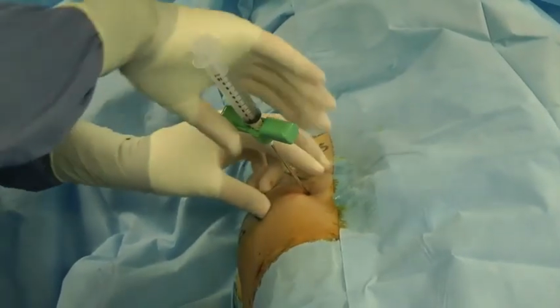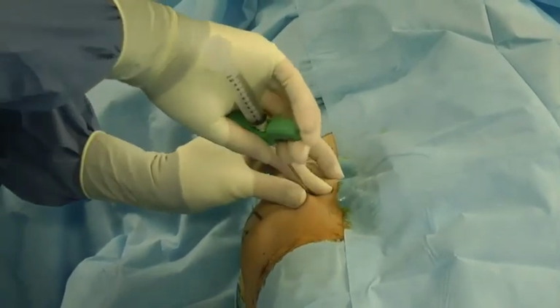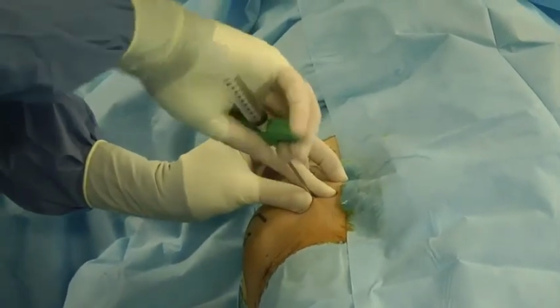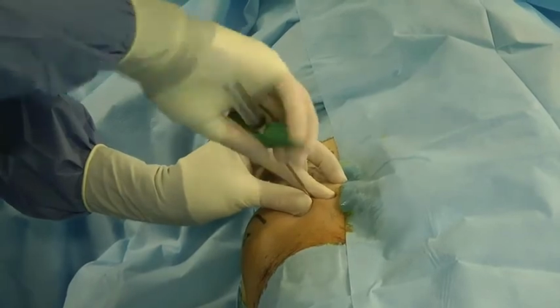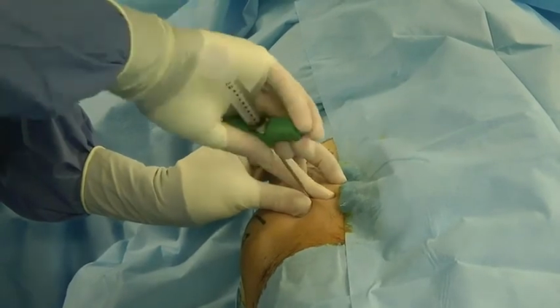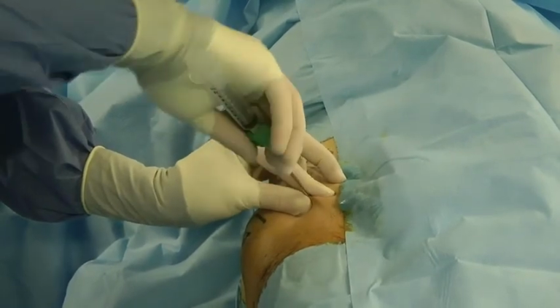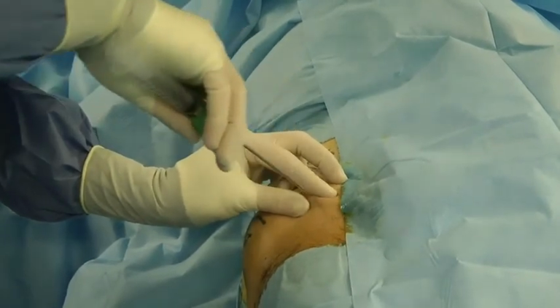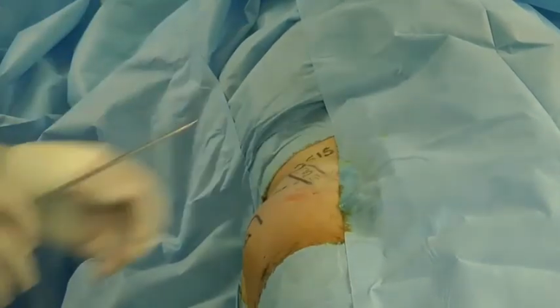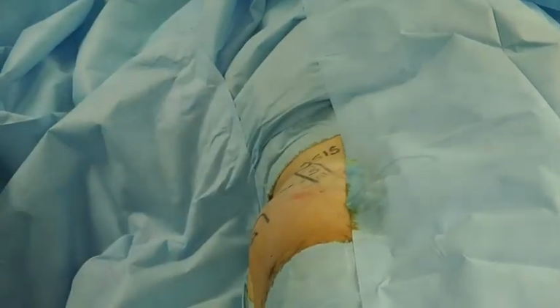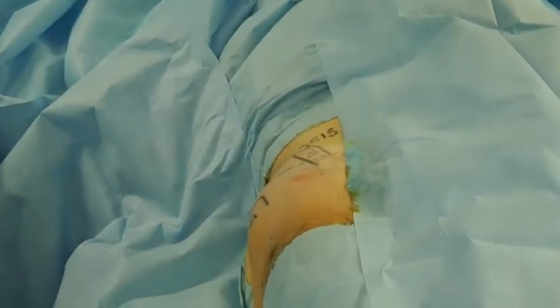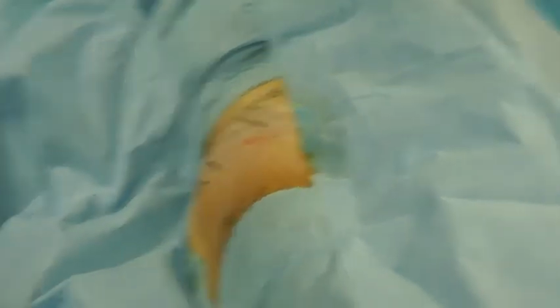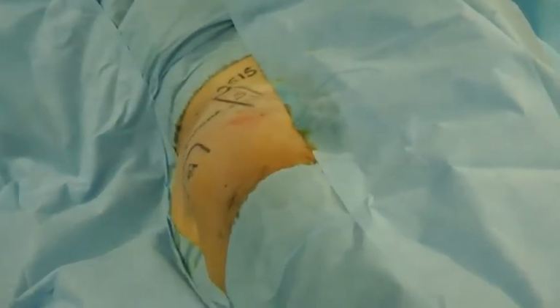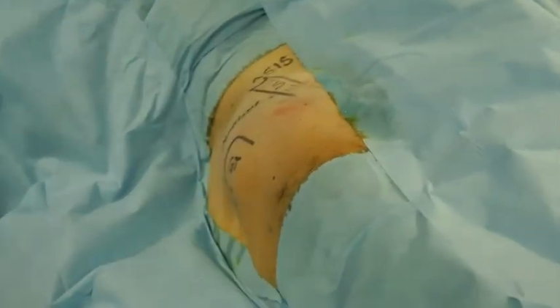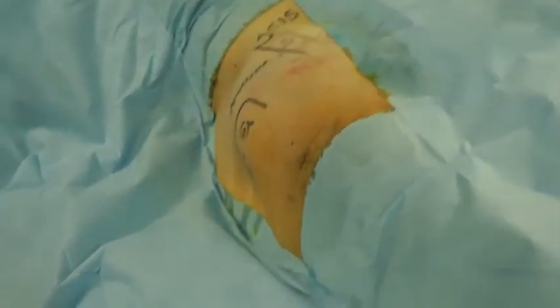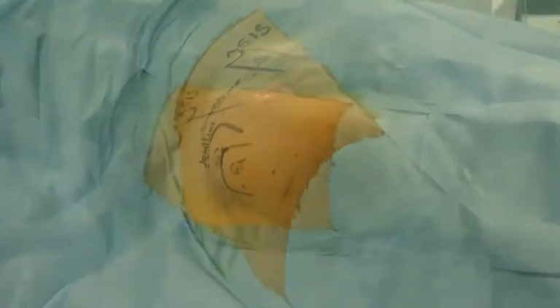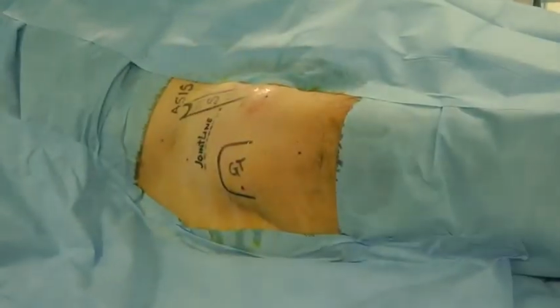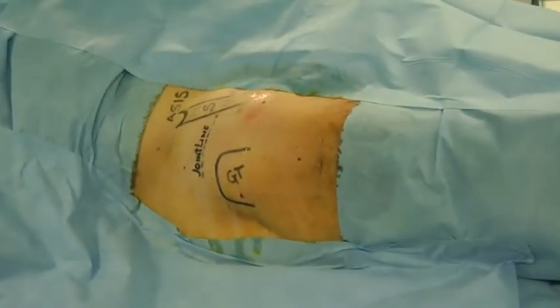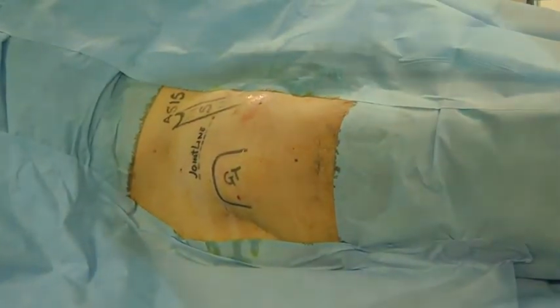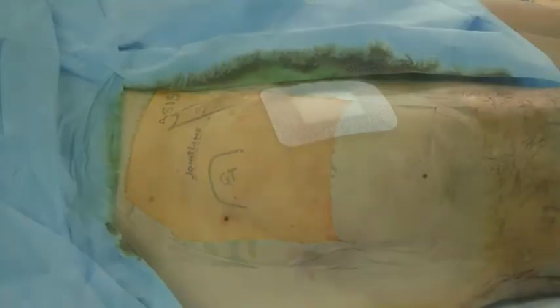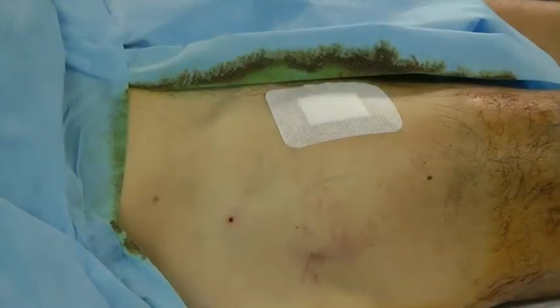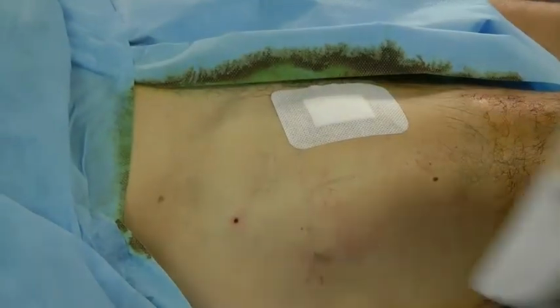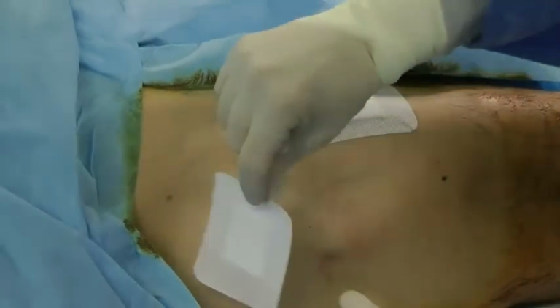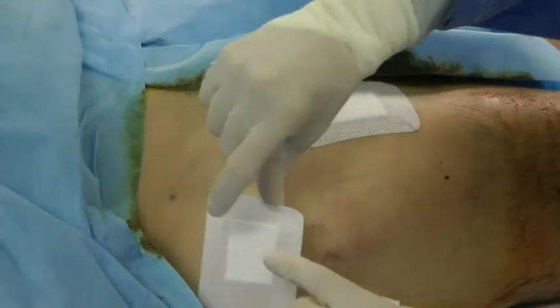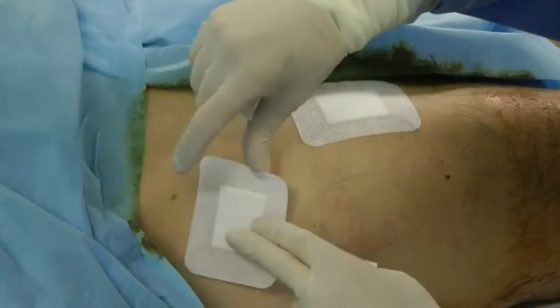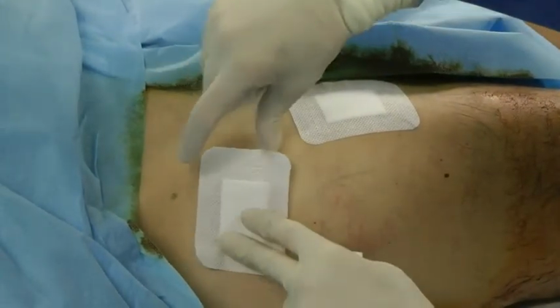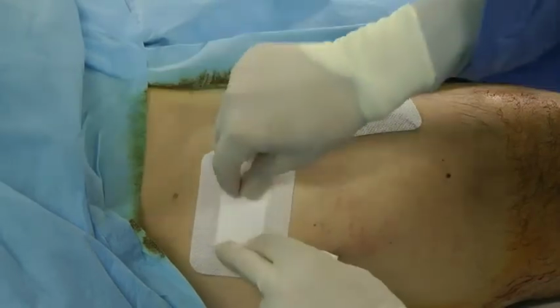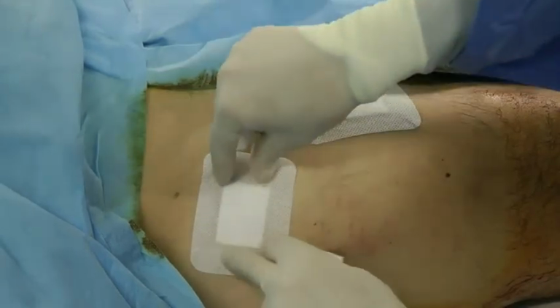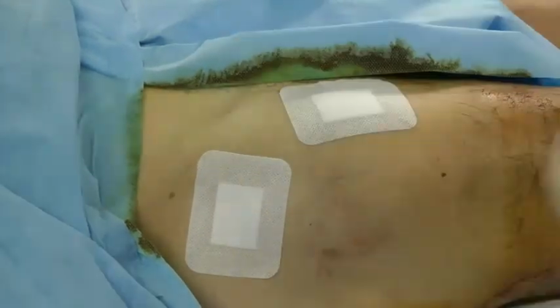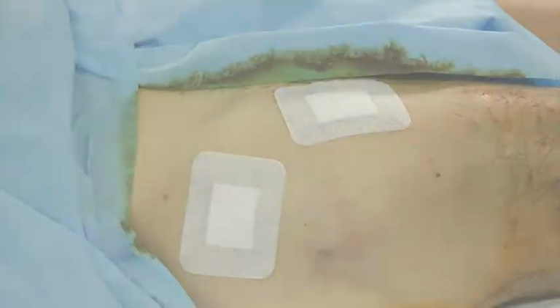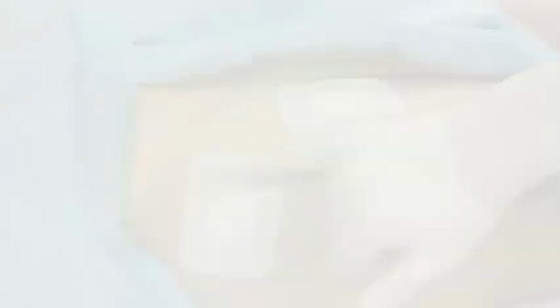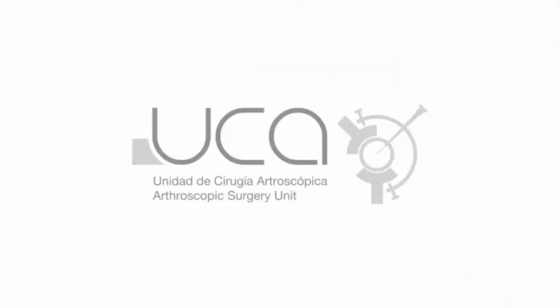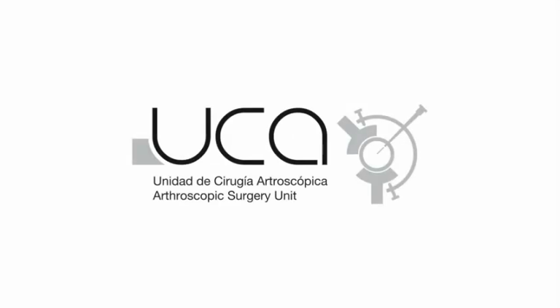In the days after surgery the patient can bear weight and take analgesics as required for the pain. Two more intra-articular PRP infiltrations of 8 milliliters each are performed 7 and 14 days after the first treatment.